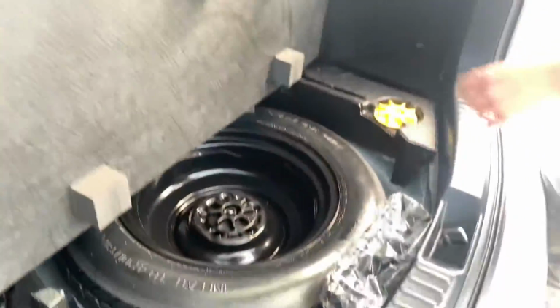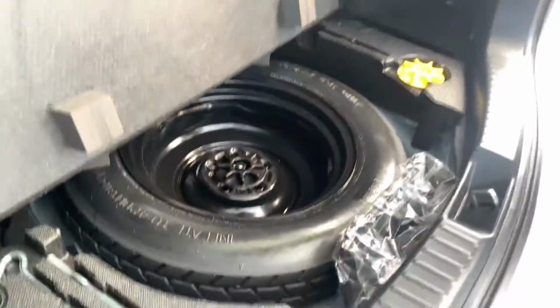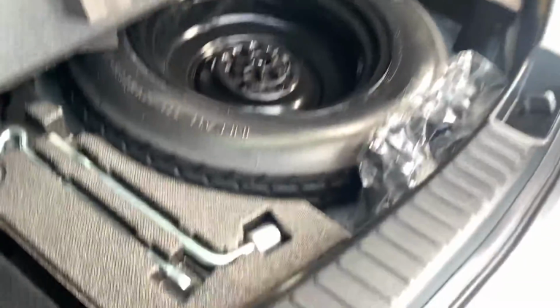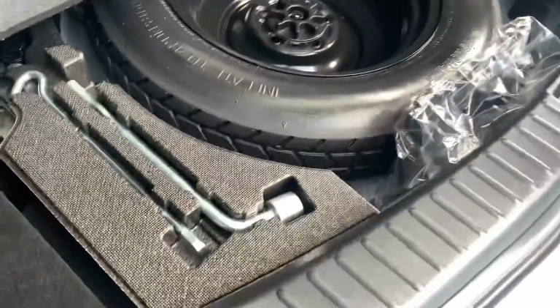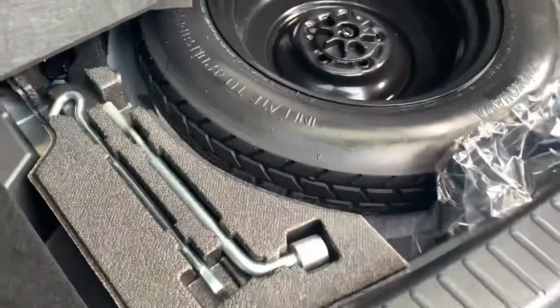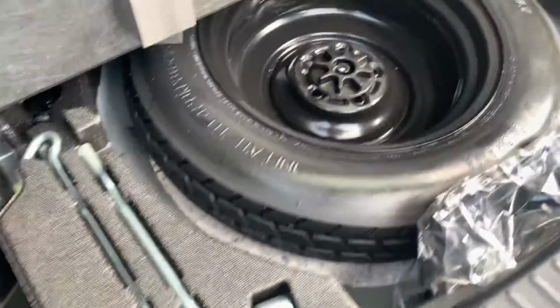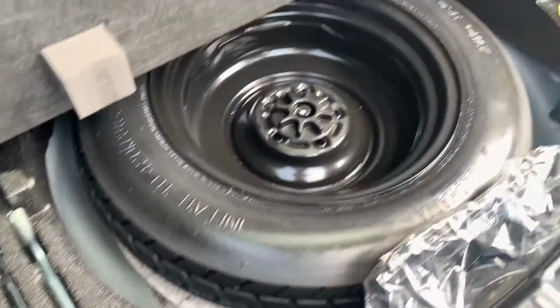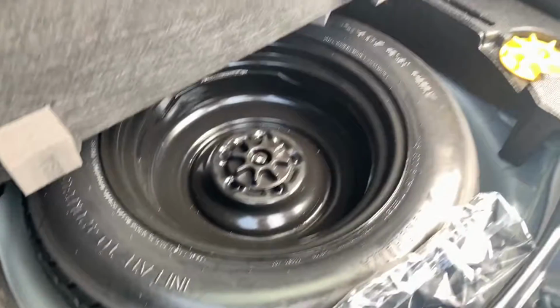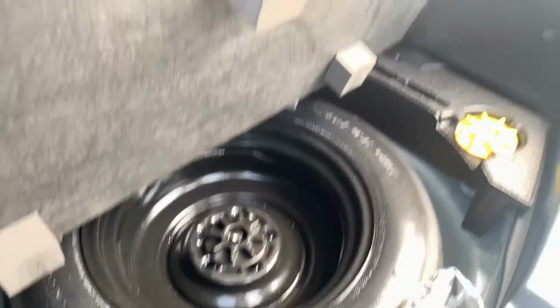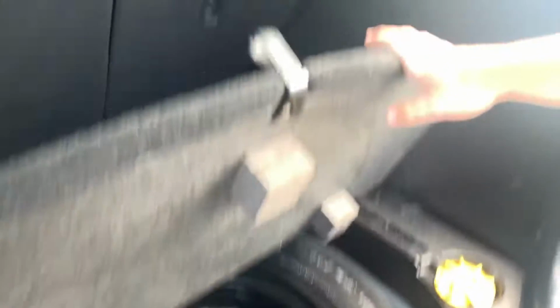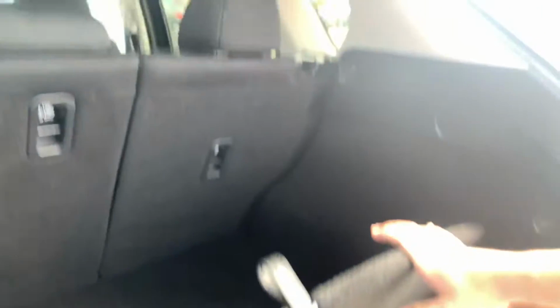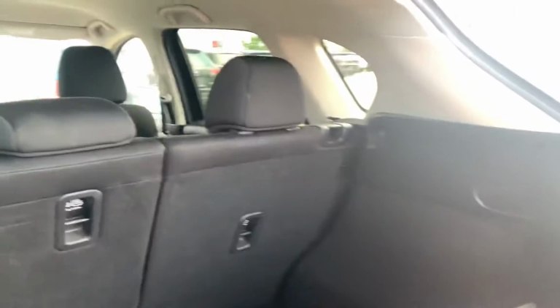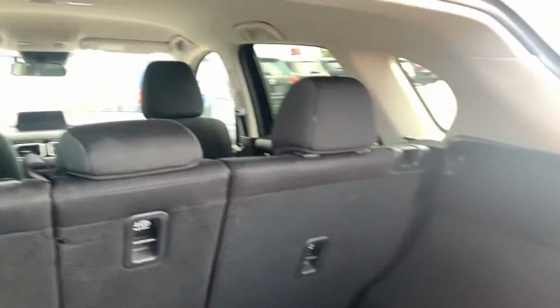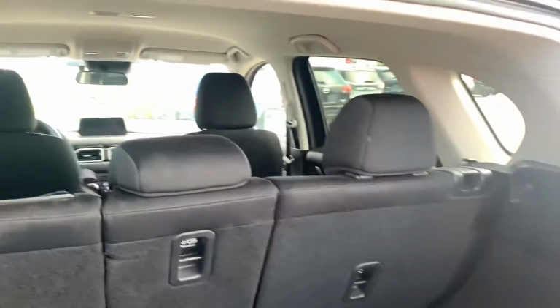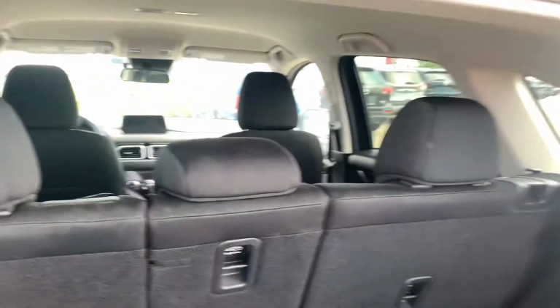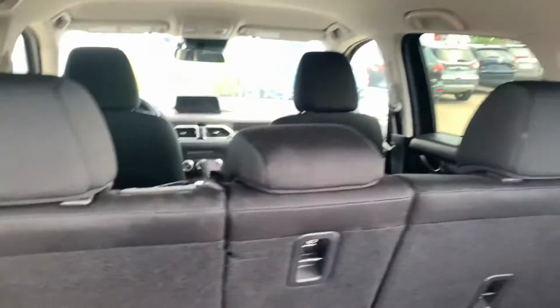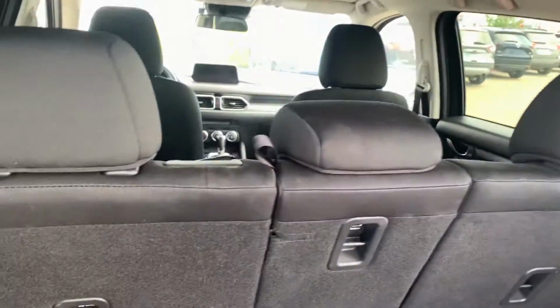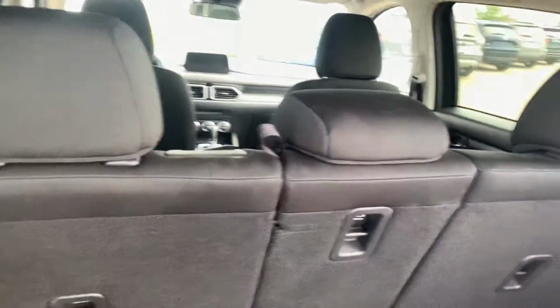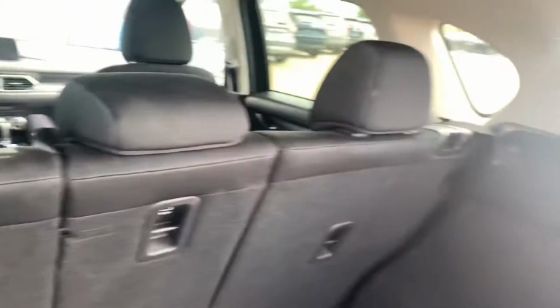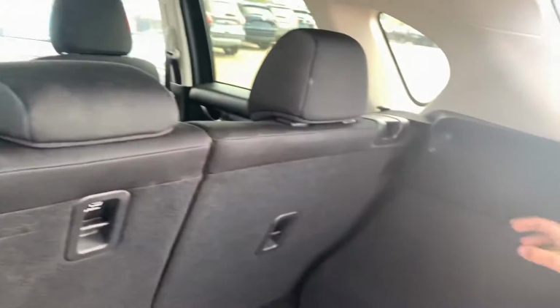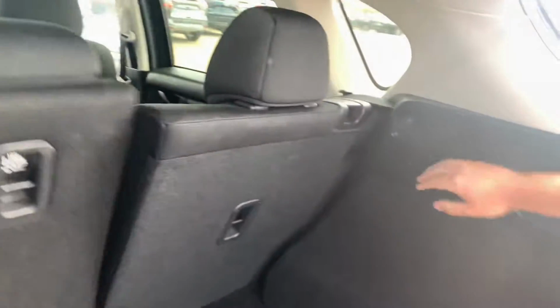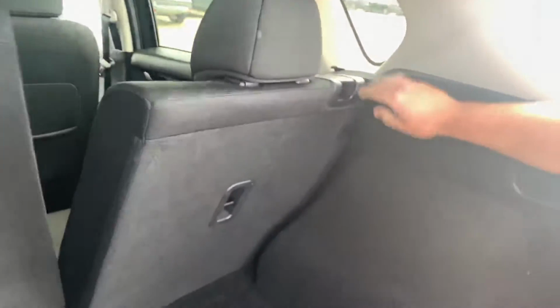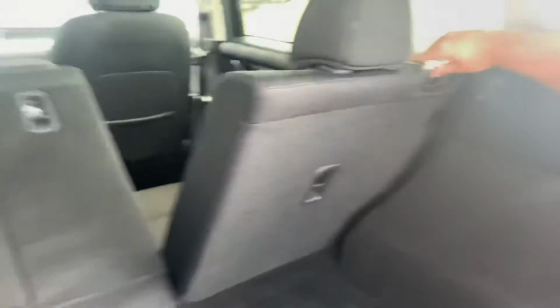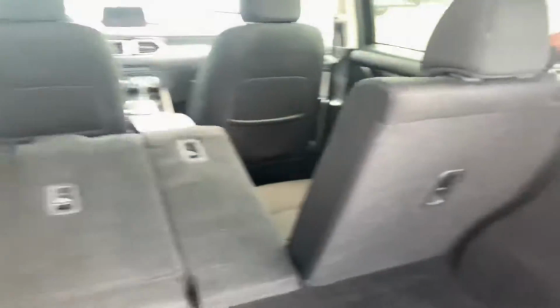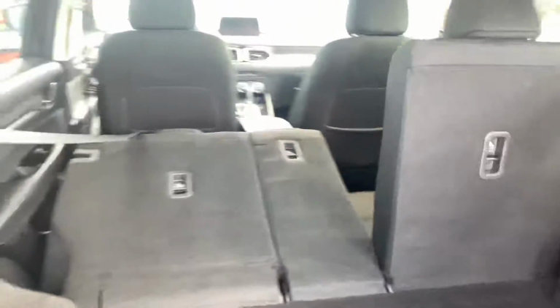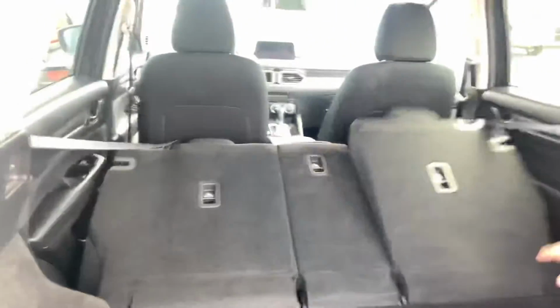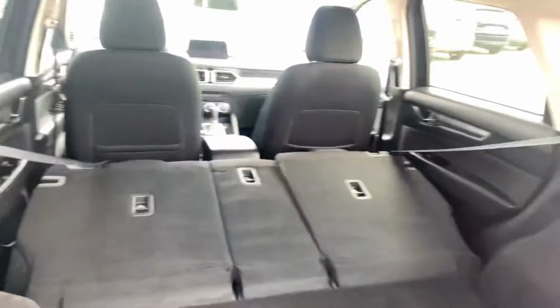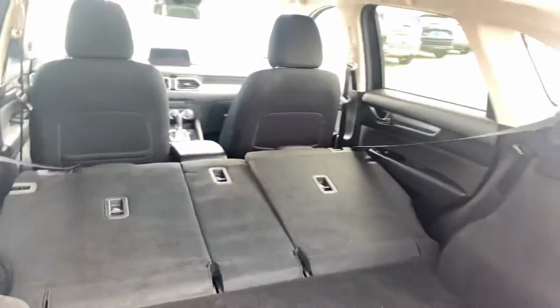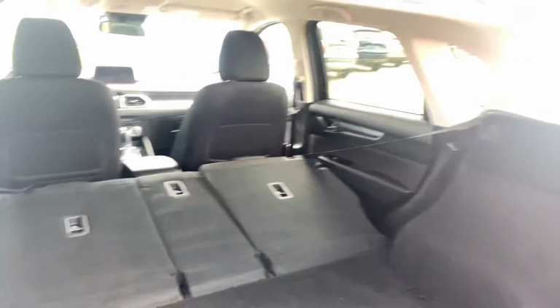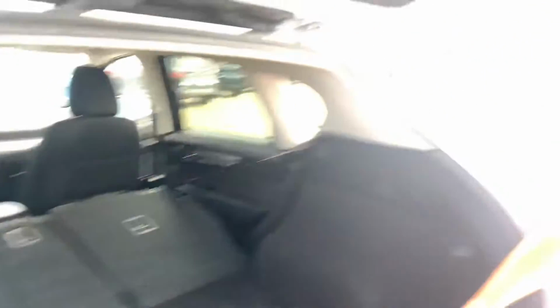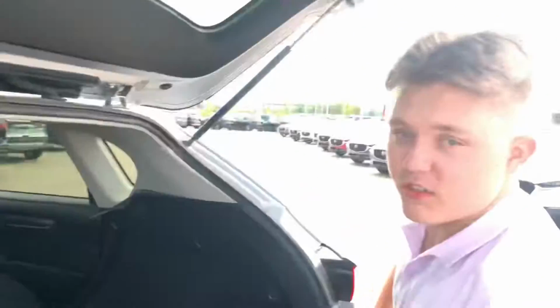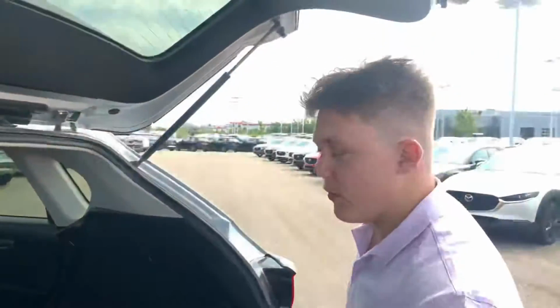Open up this compartment and you get your spare jack and your spare tire back here. Fold these down and you get your 40-20-40 distribution split.